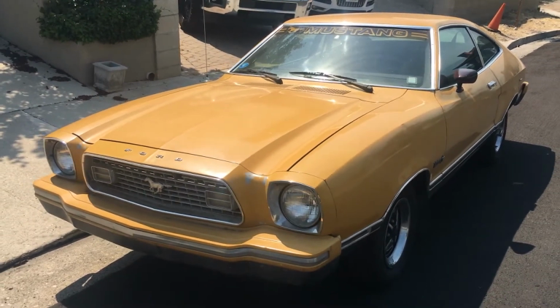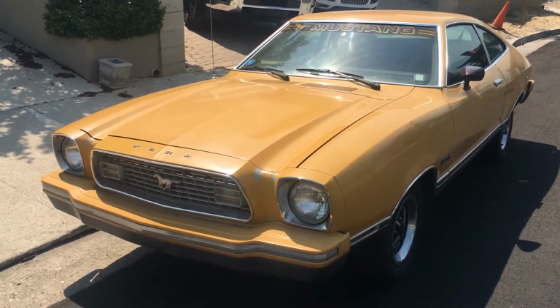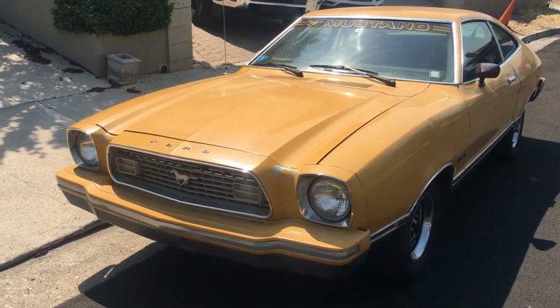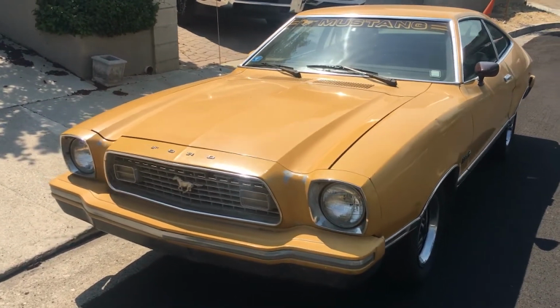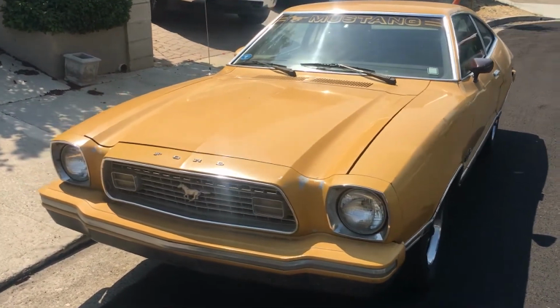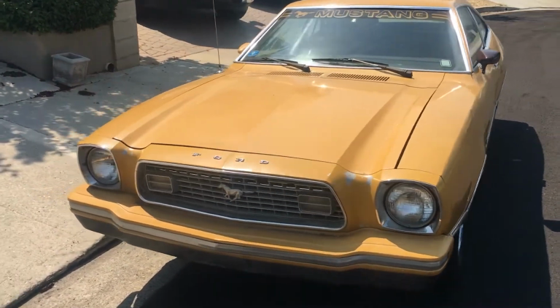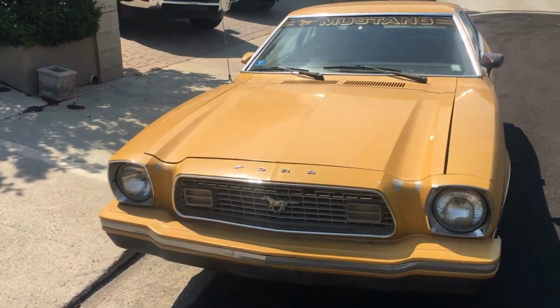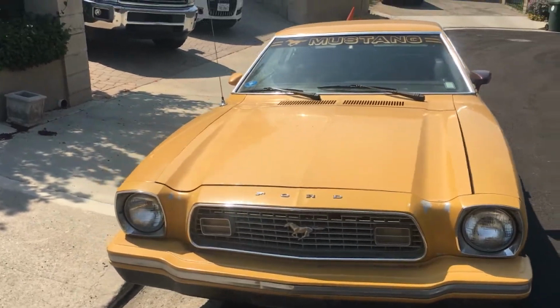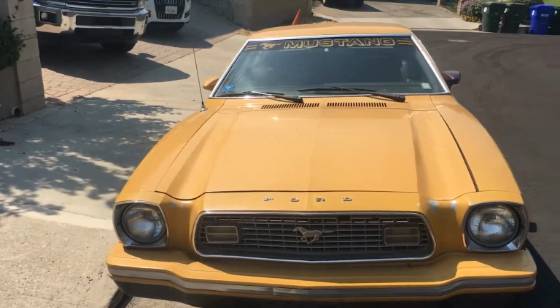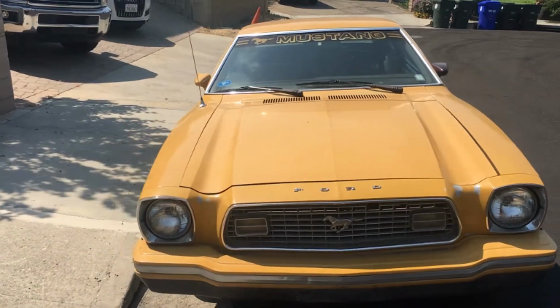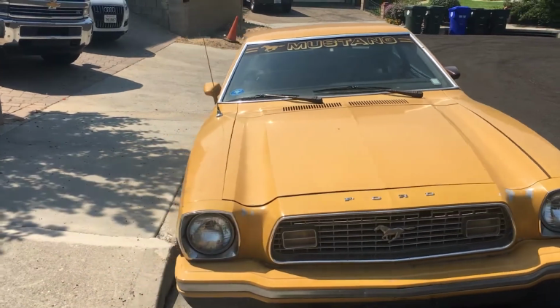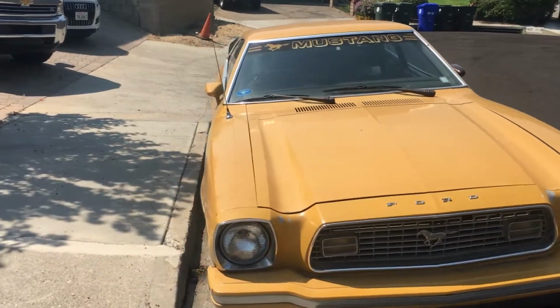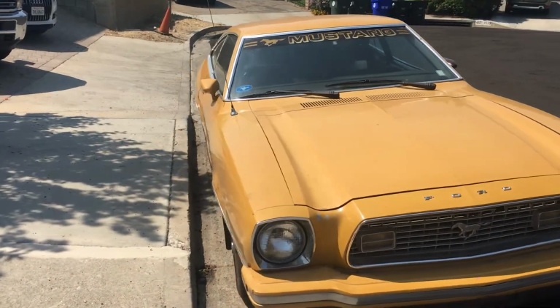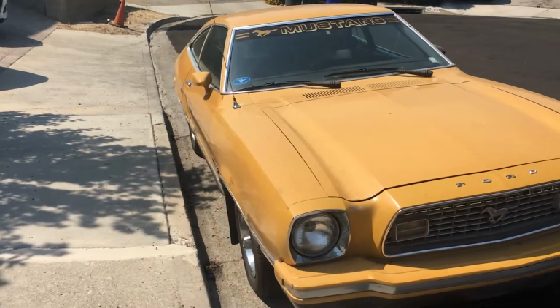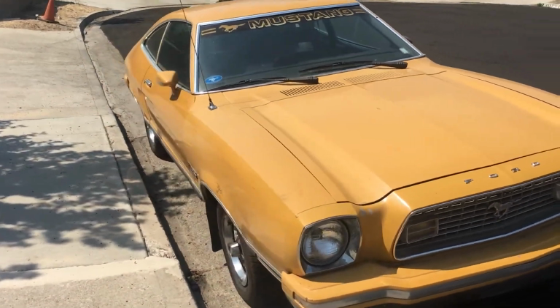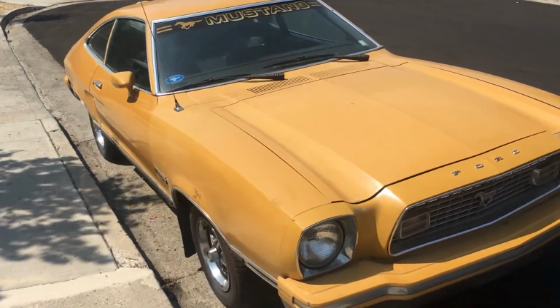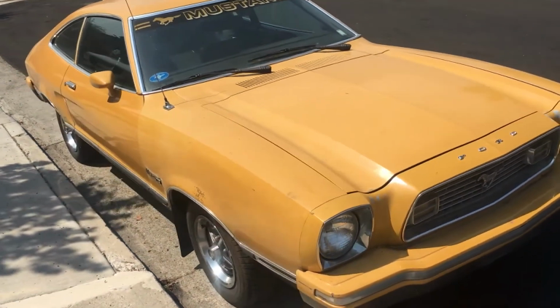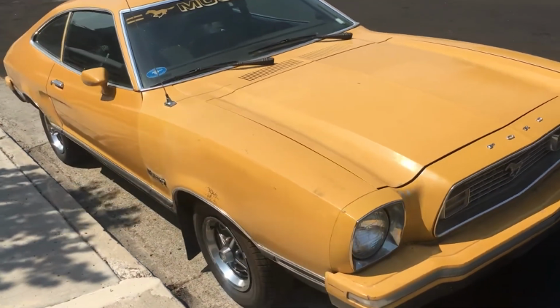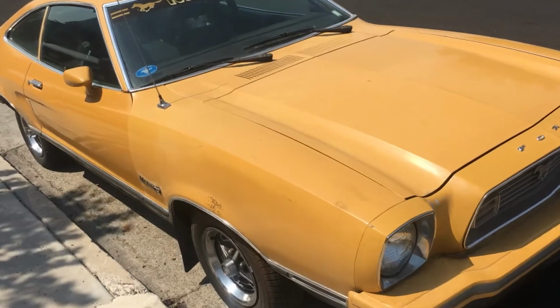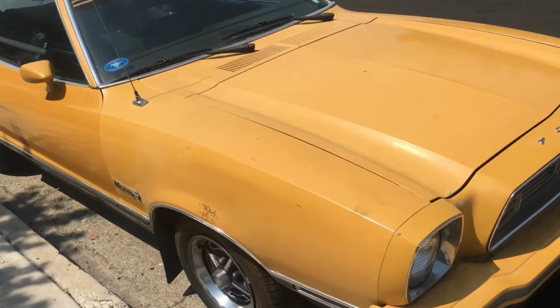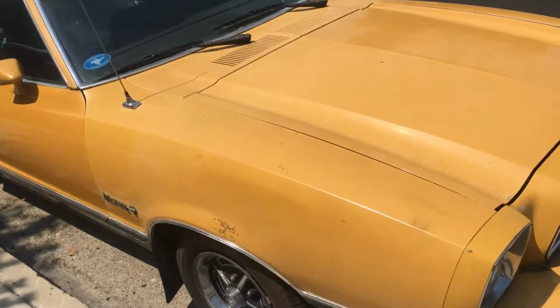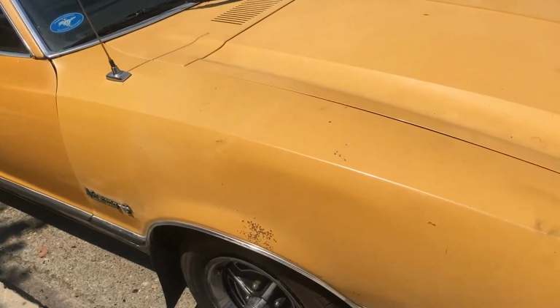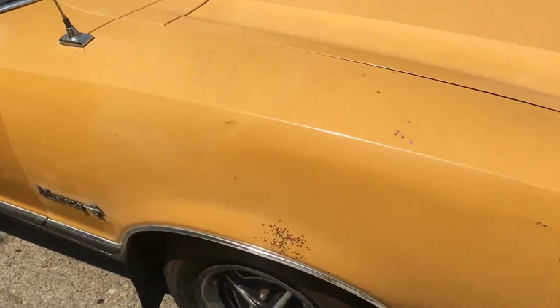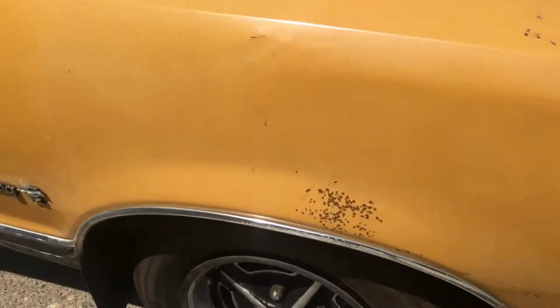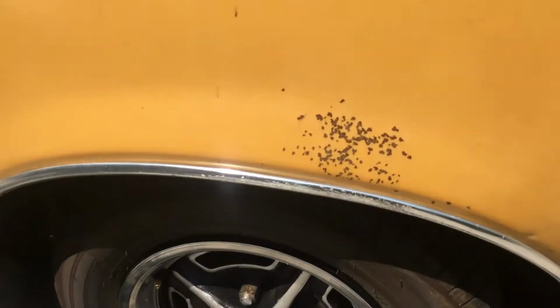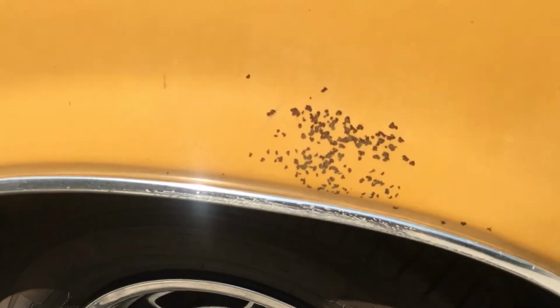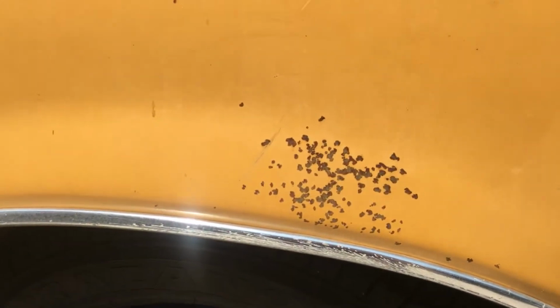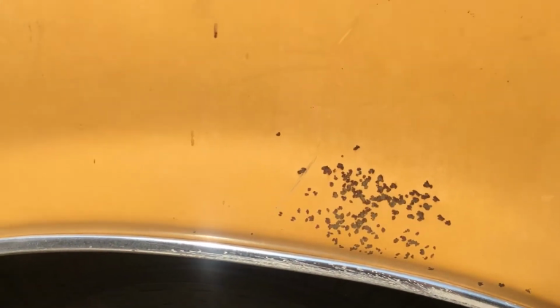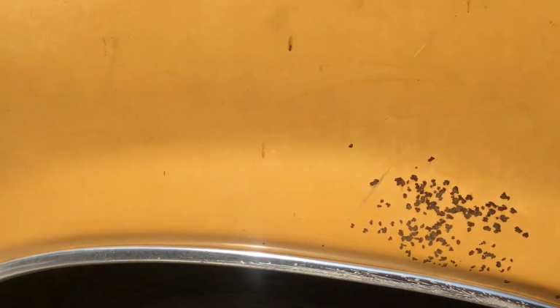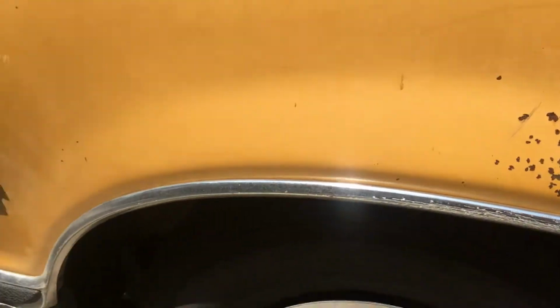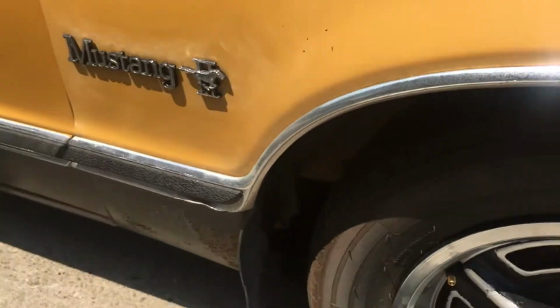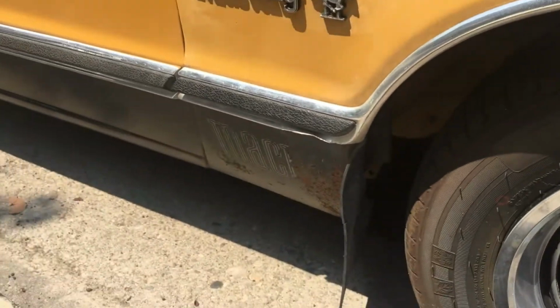It is in way better shape than the paint is making you believe. As I said, the bad rust is very minimal and surface level.